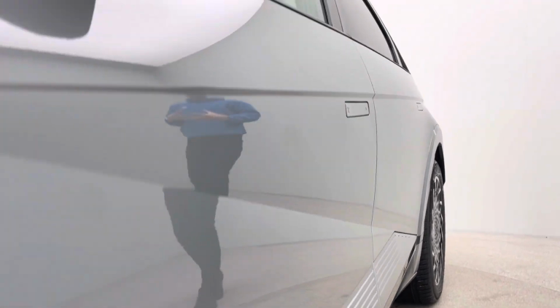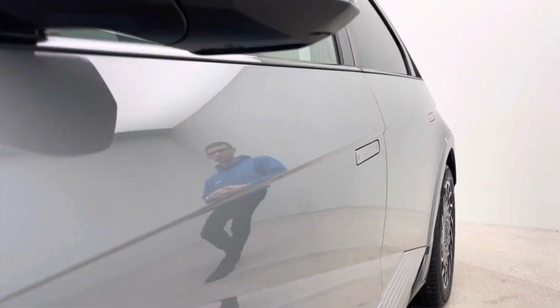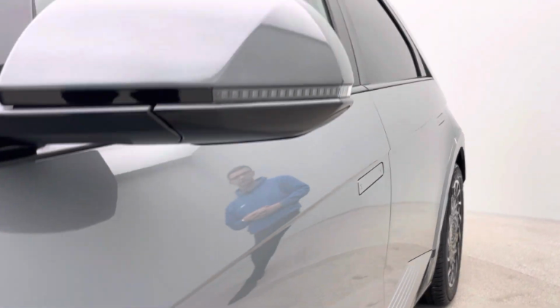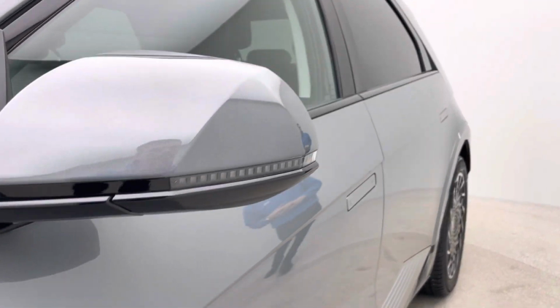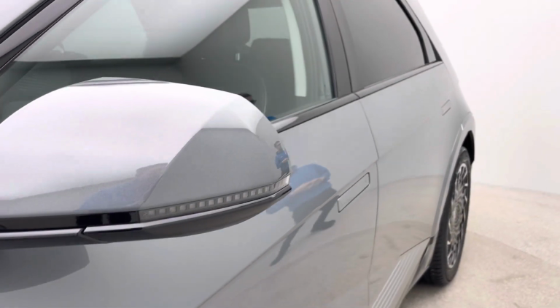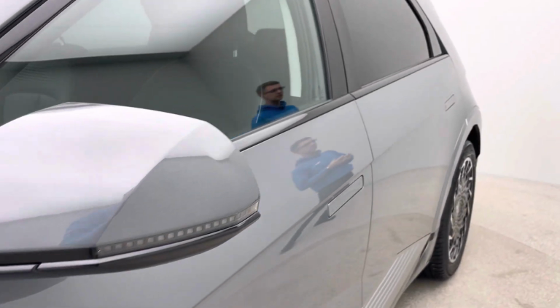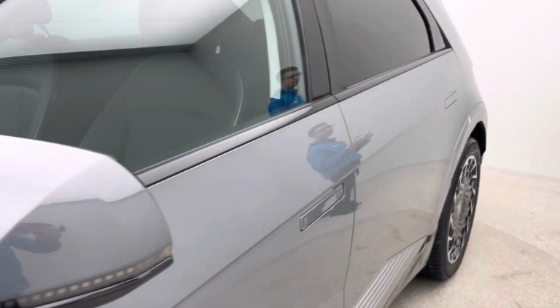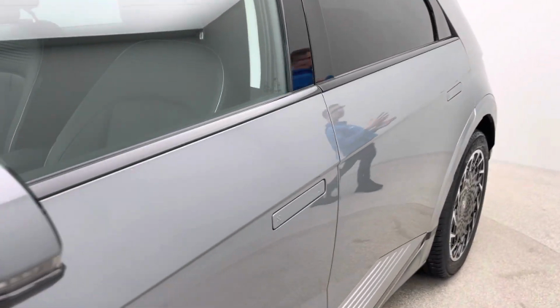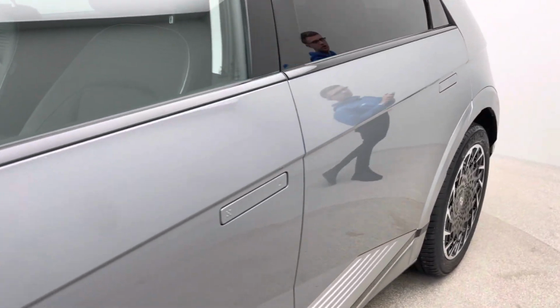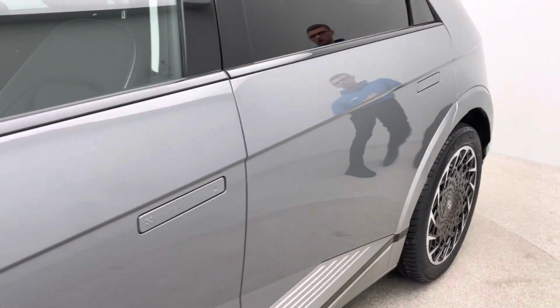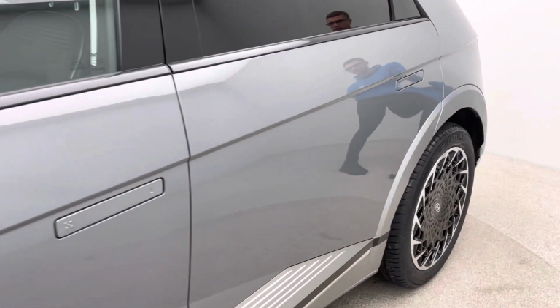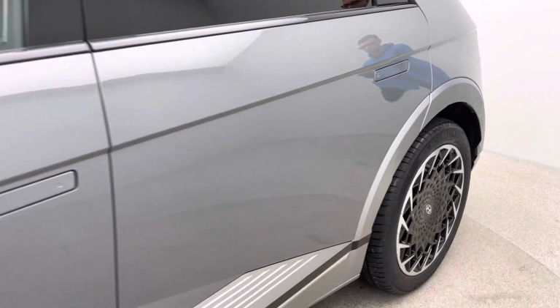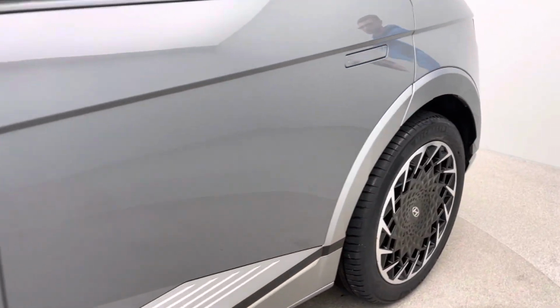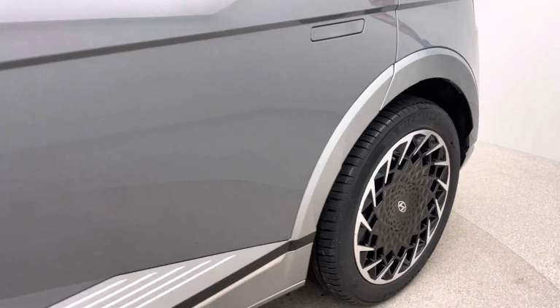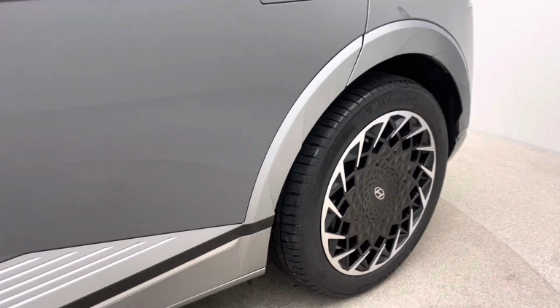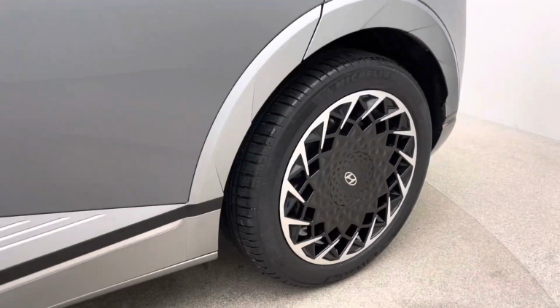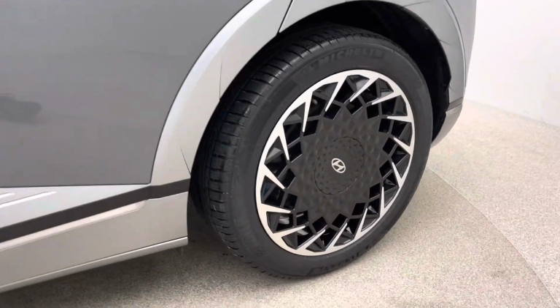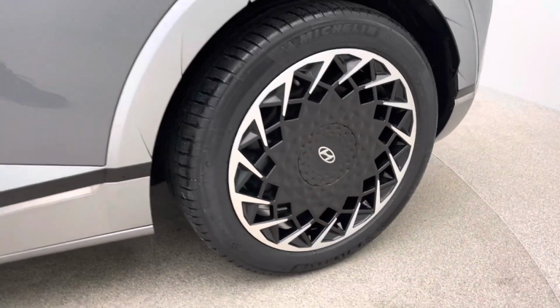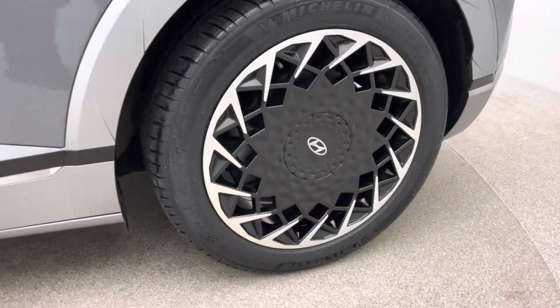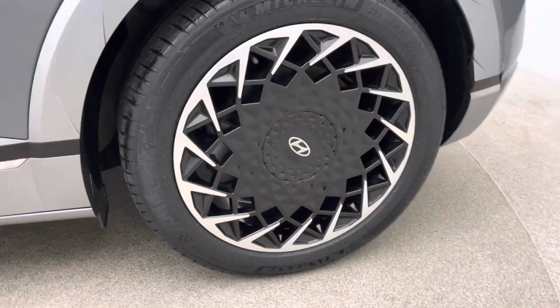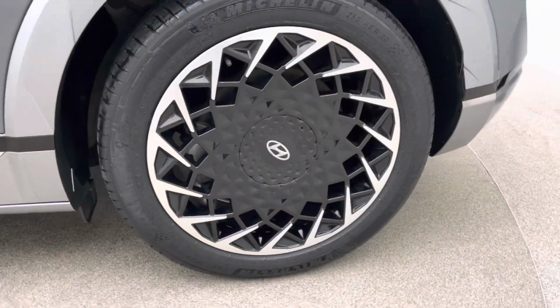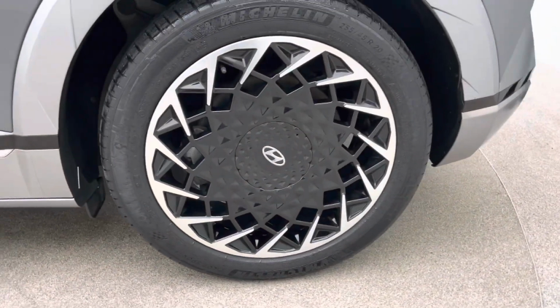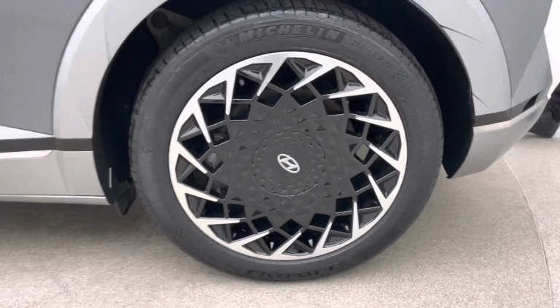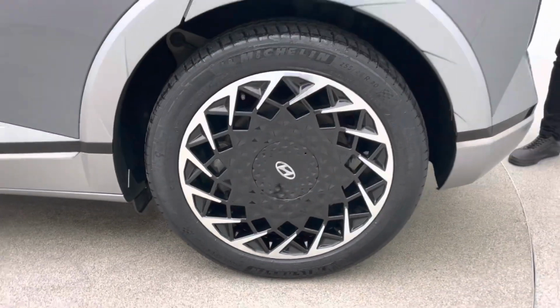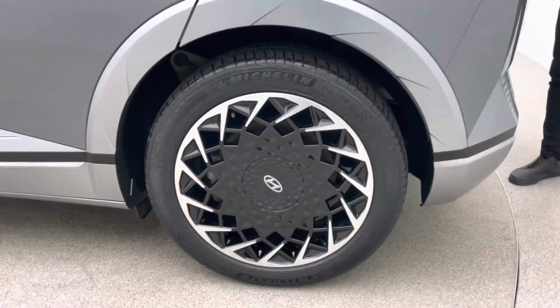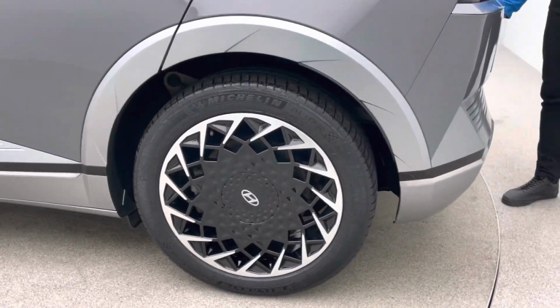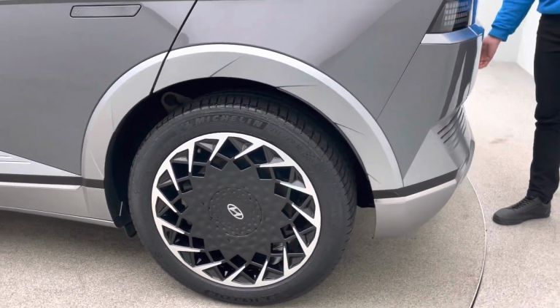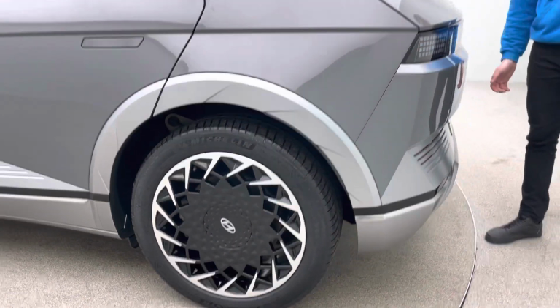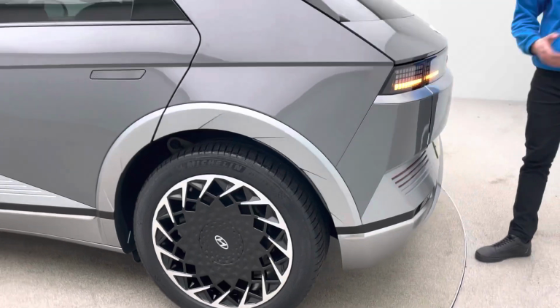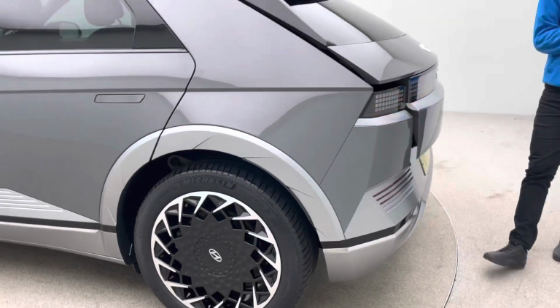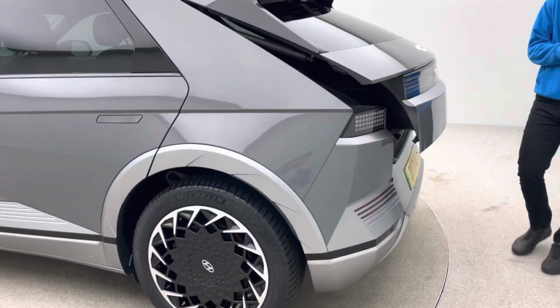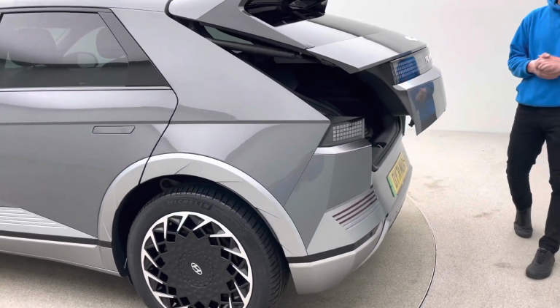Now in terms of how we operate here at Car360, we'll aim for 100% charge on click and collect appointments, or you can, for as little as £199, opt for home delivery where we can literally put it on your driveway for you.